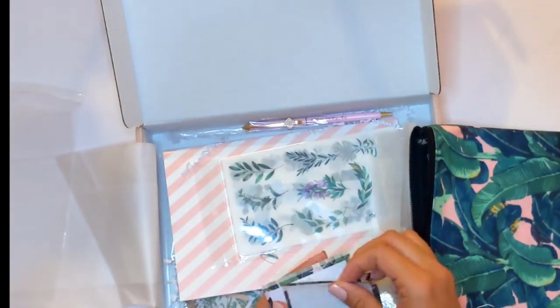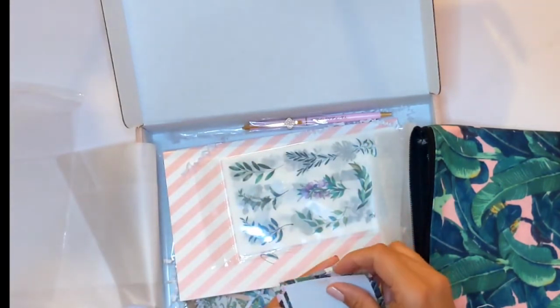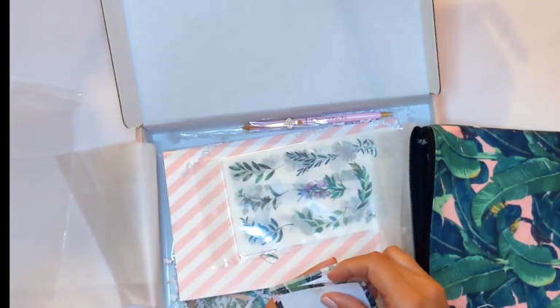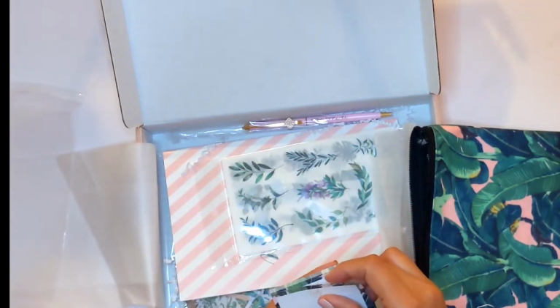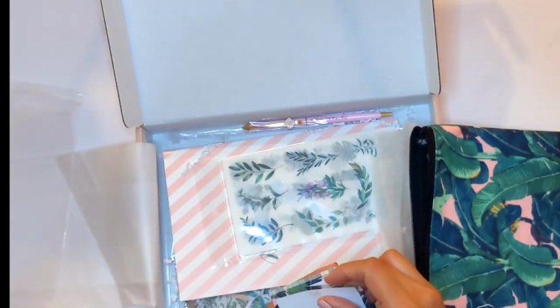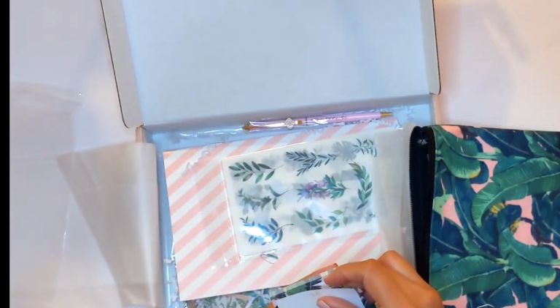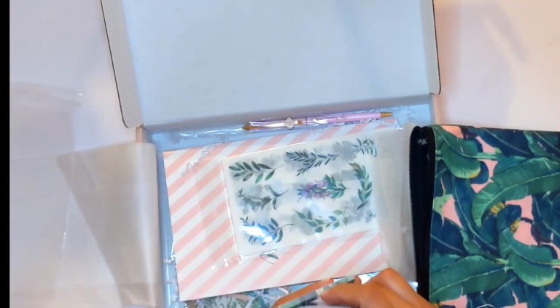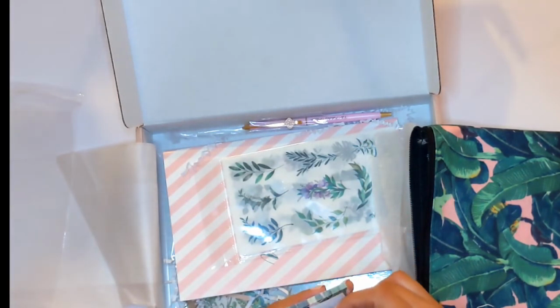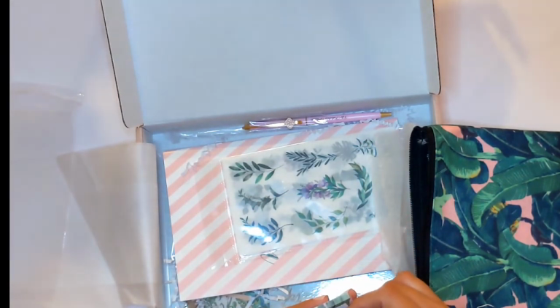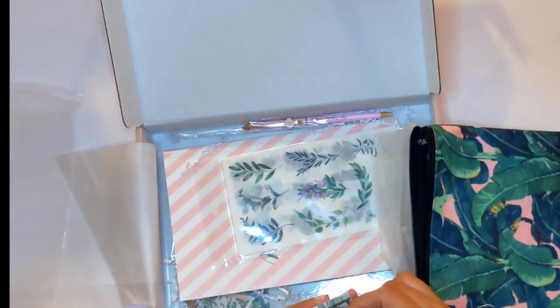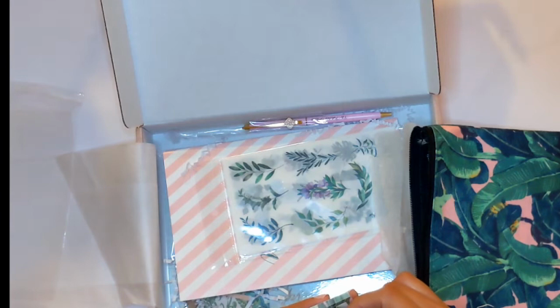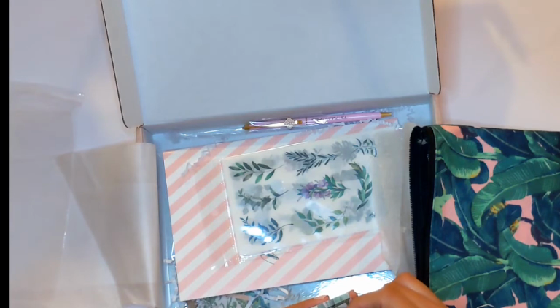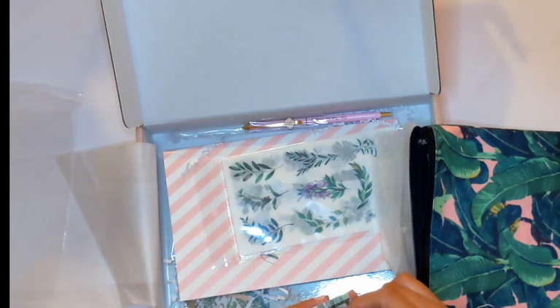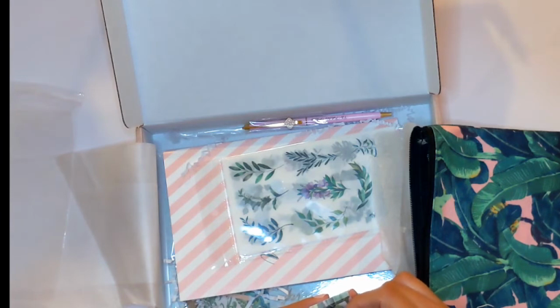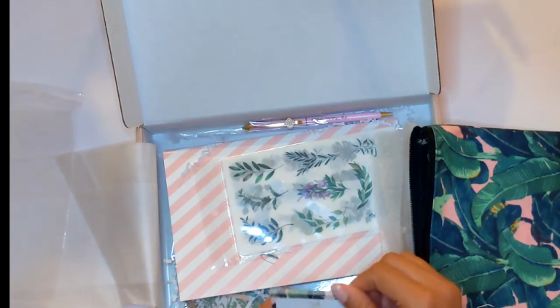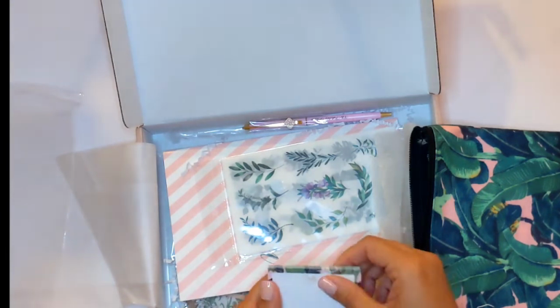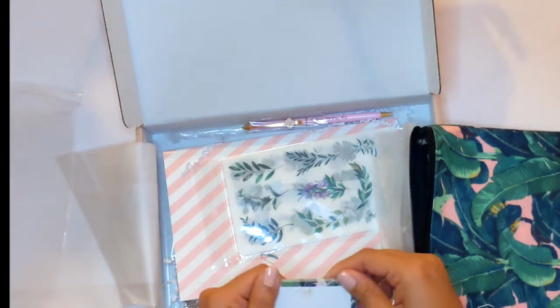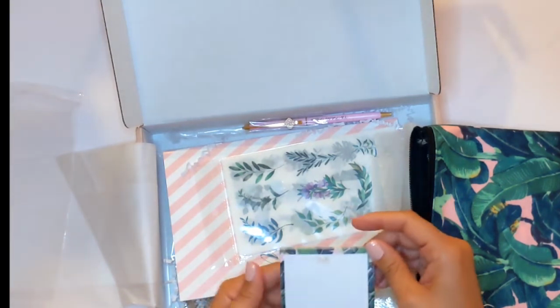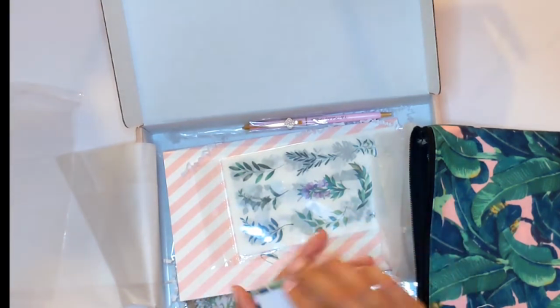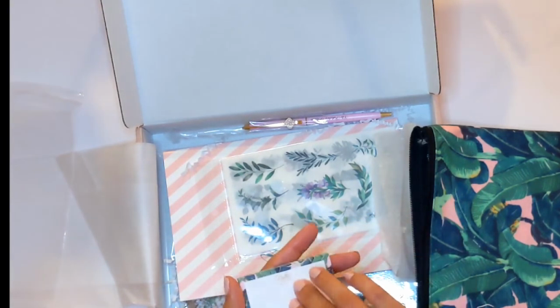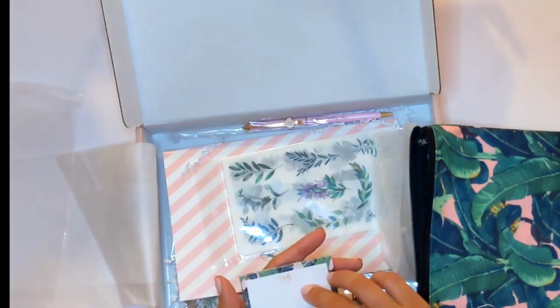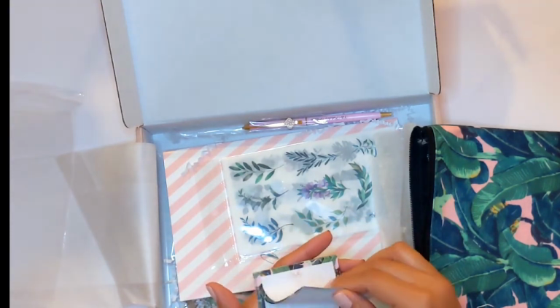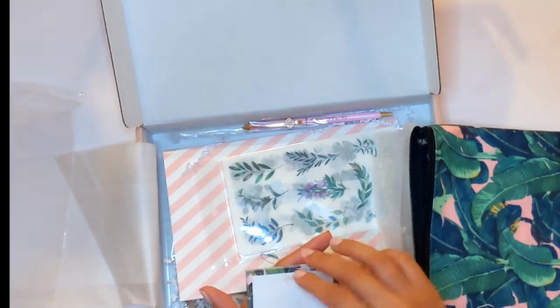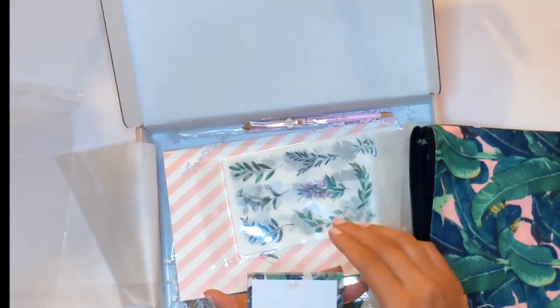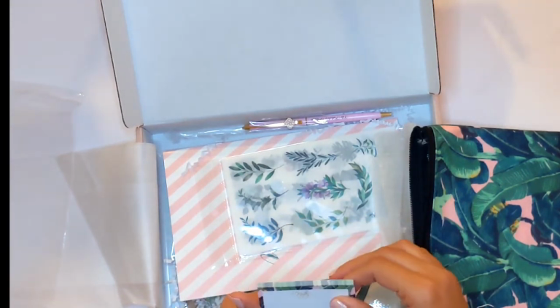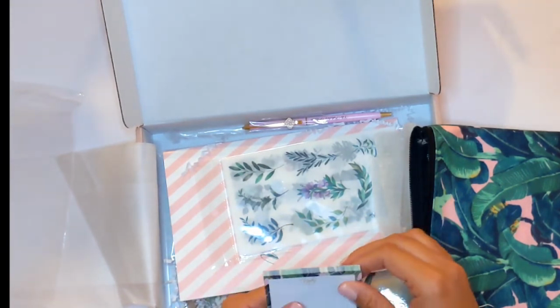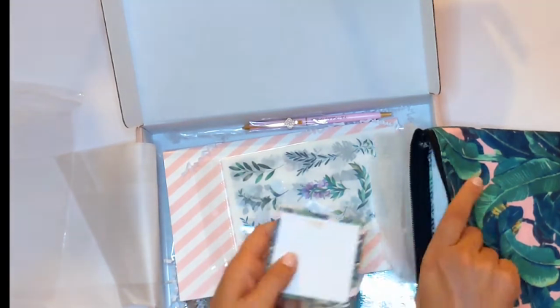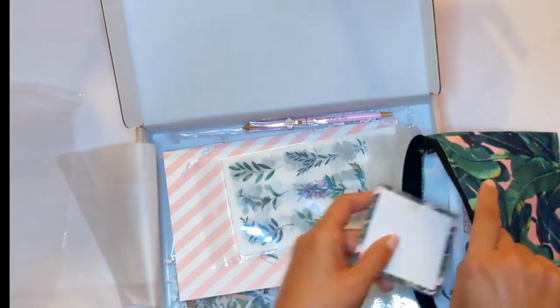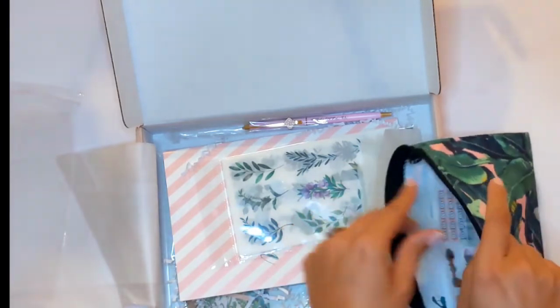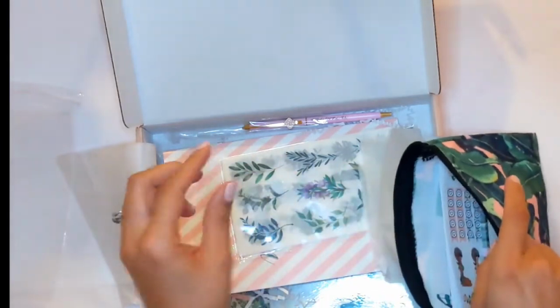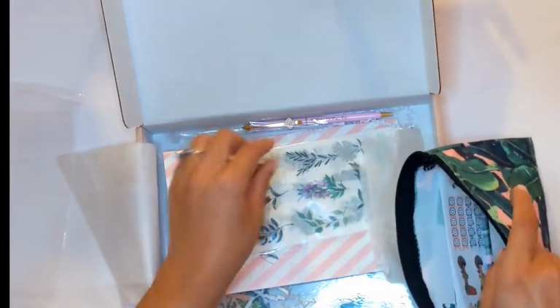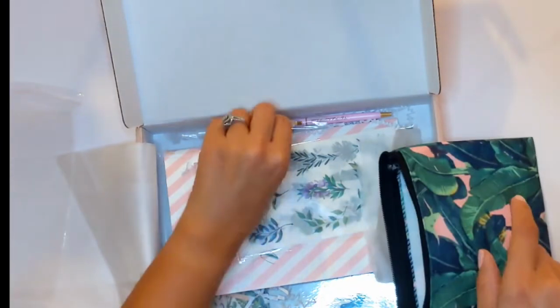I love these sticky notes — so fun! And they stick really well.